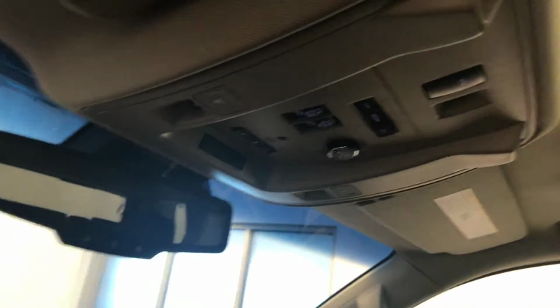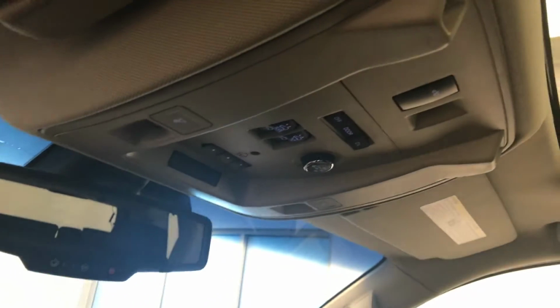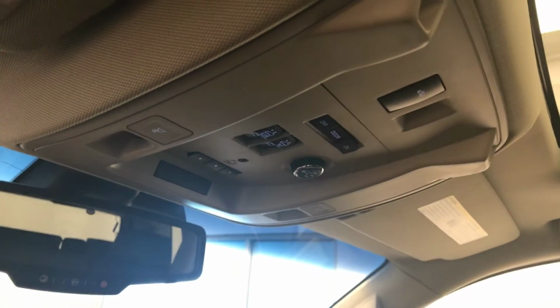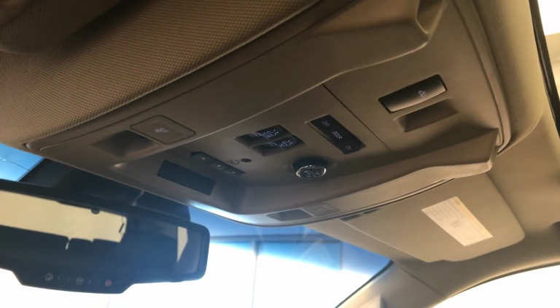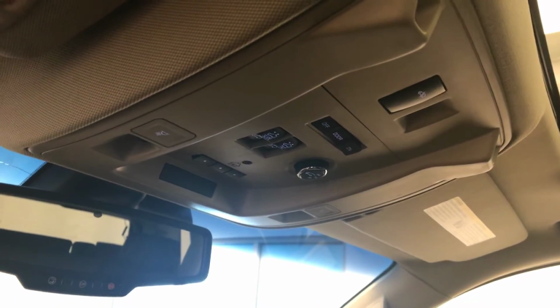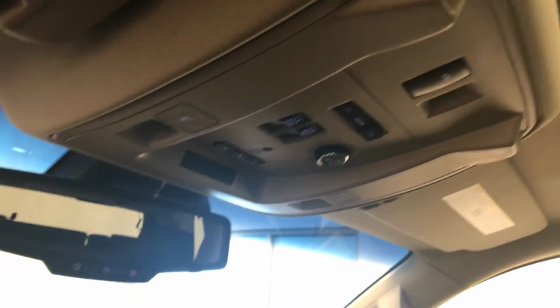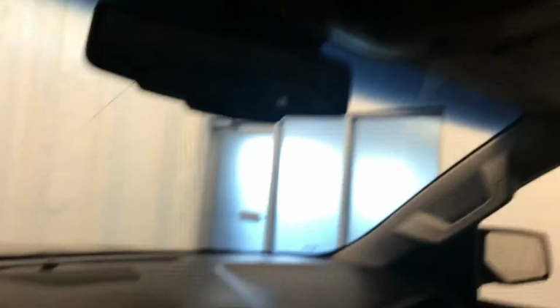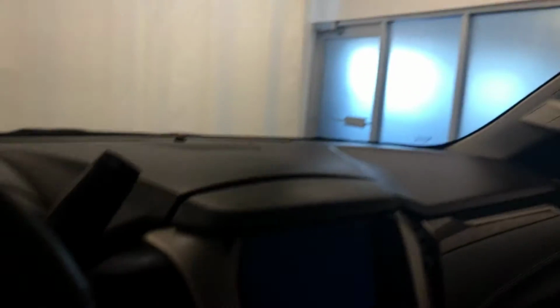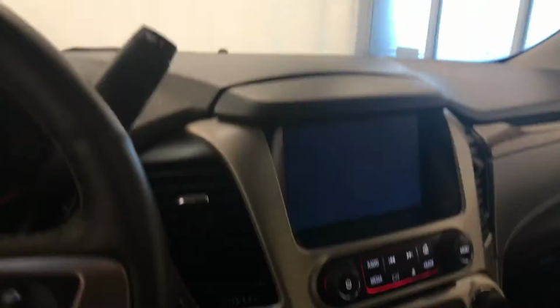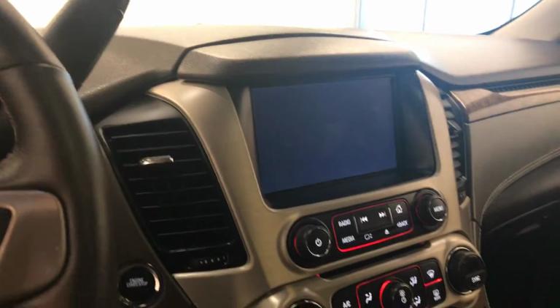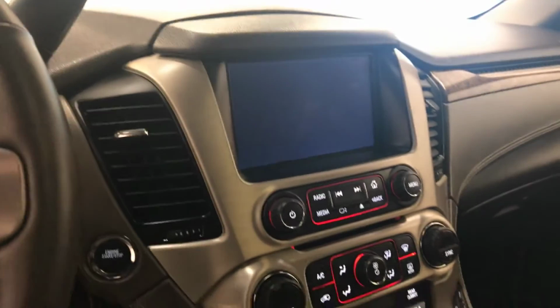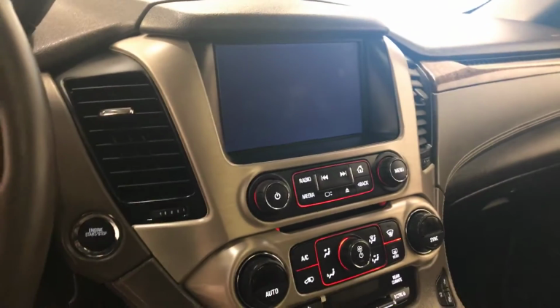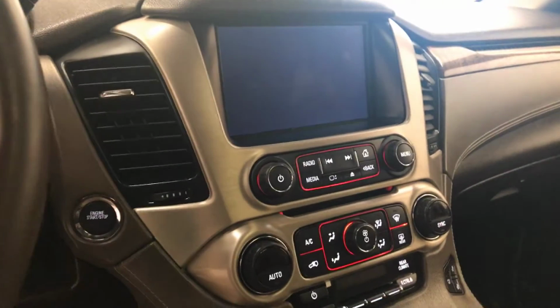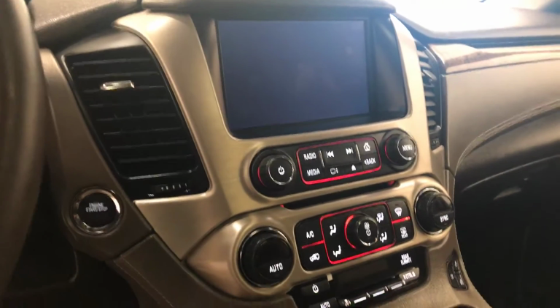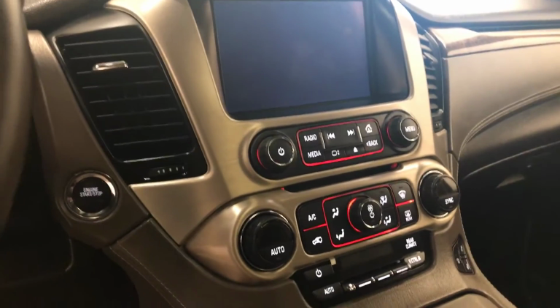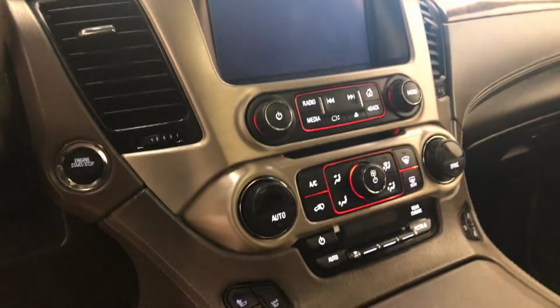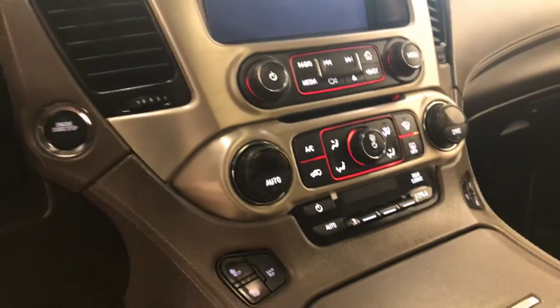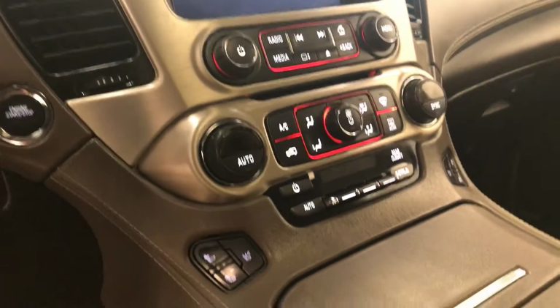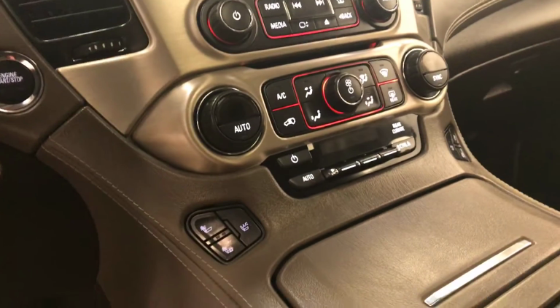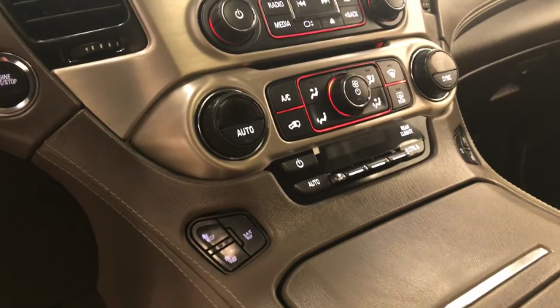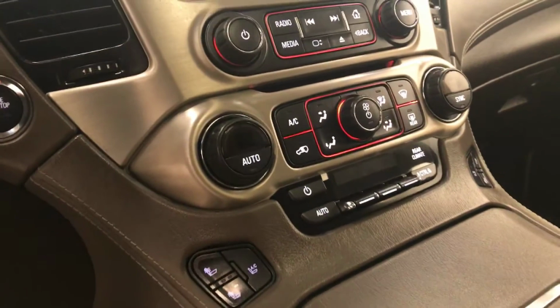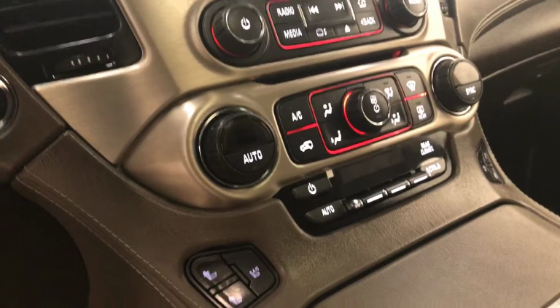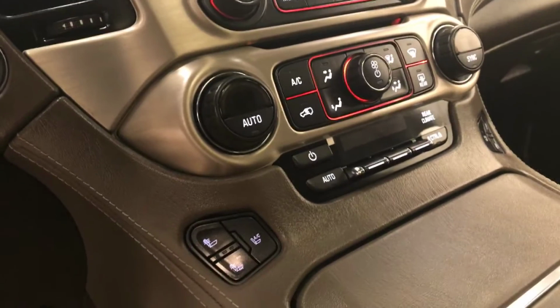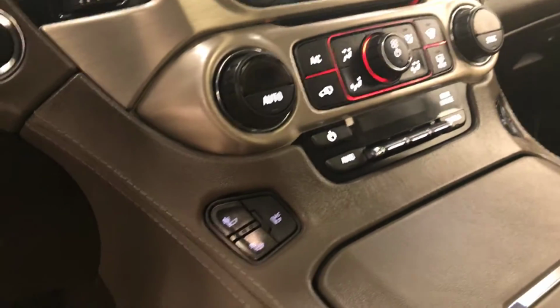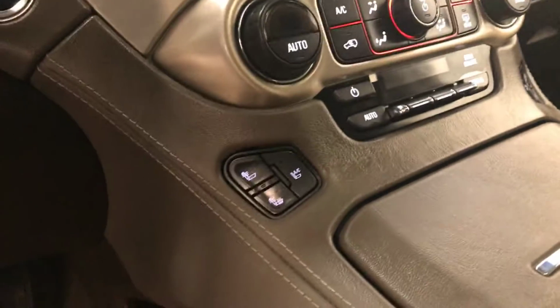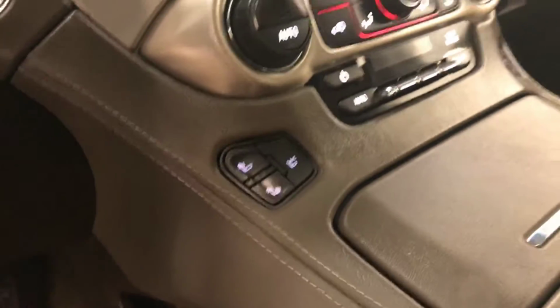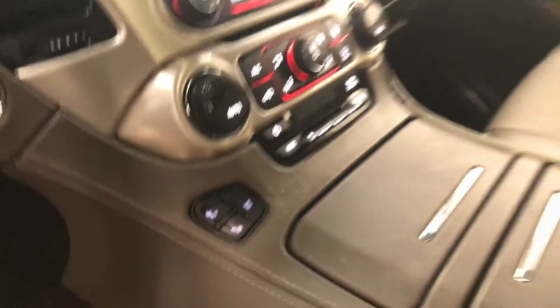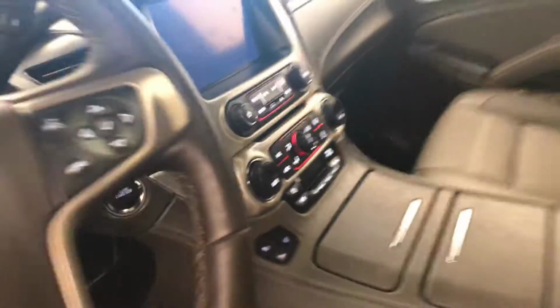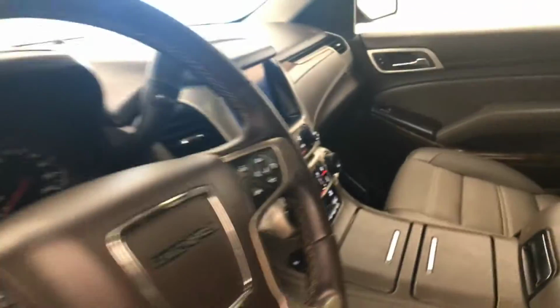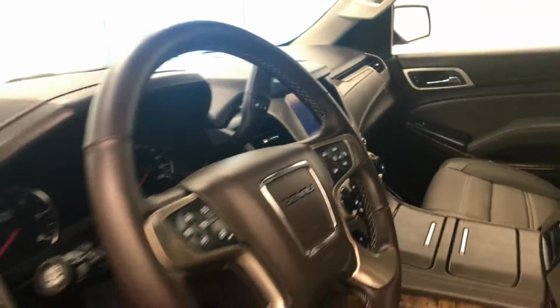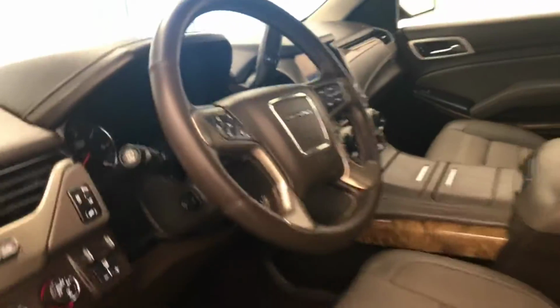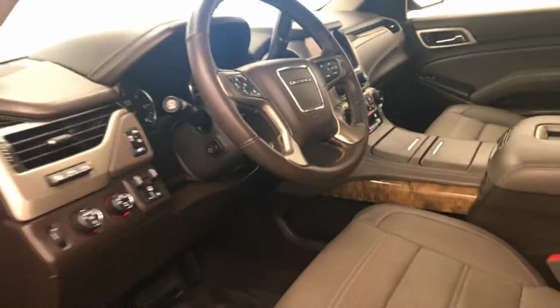Rear hatch controls, sunroof controls and garage door opener, CD AM FM XM satellite ready with USB and auxiliary support, push button start, dual zone electronic climate control with AC and heated and cooled seats. Our interior color is cocoa and dark atmosphere.